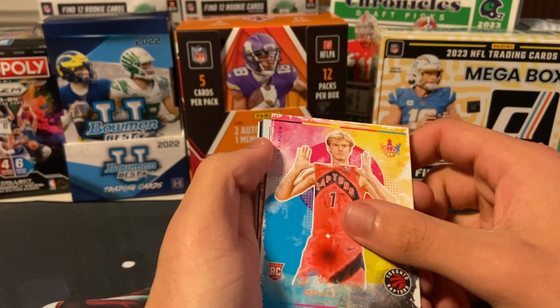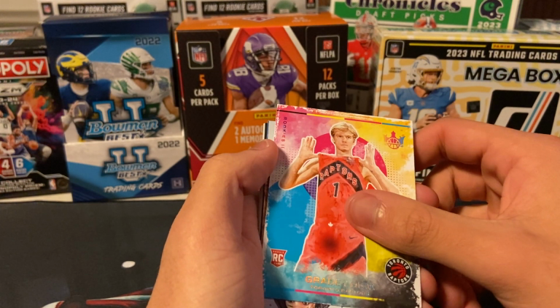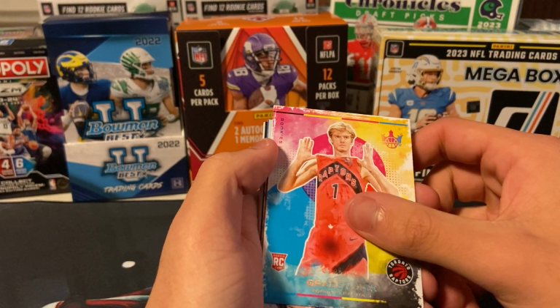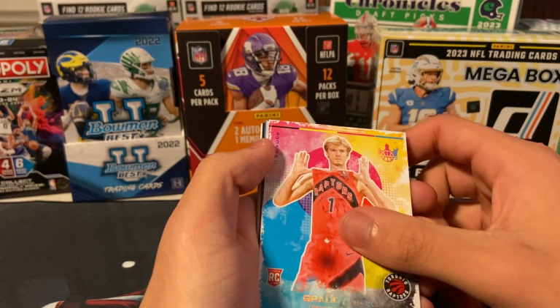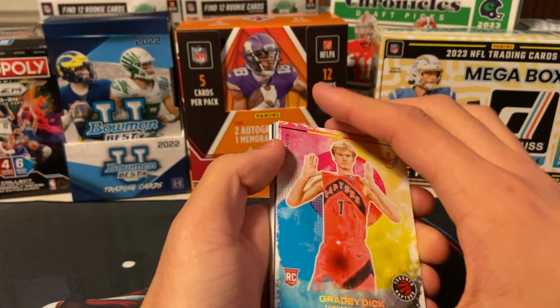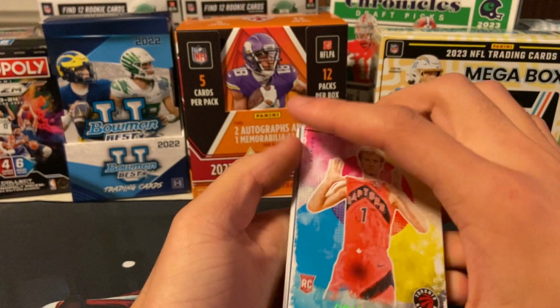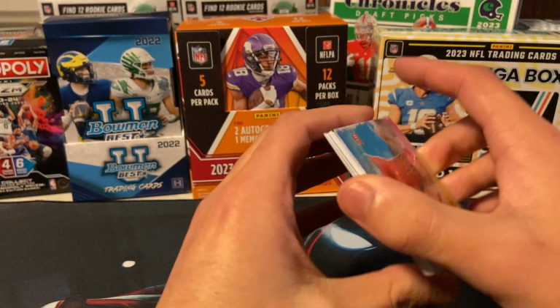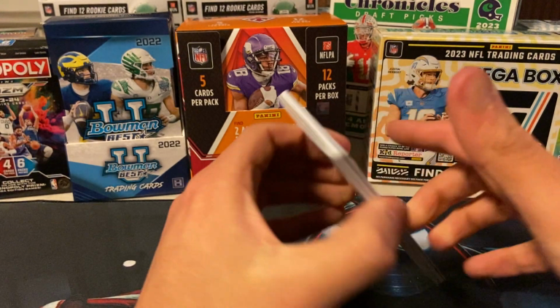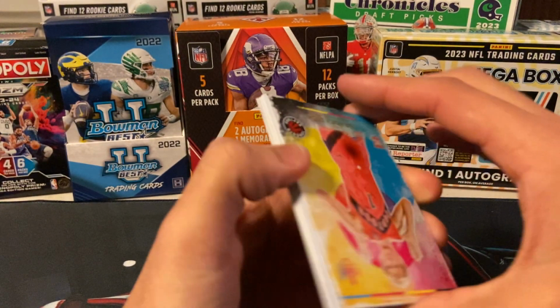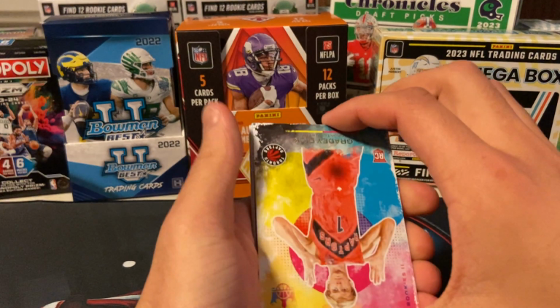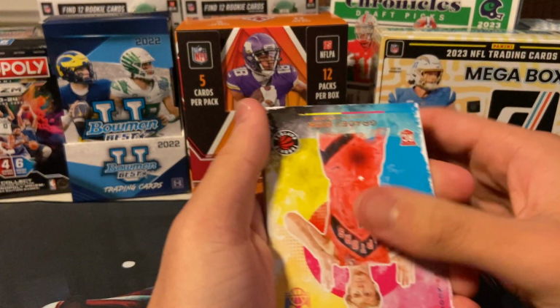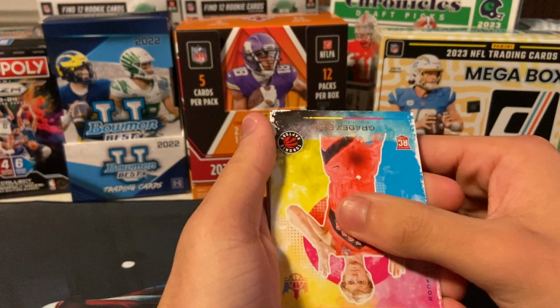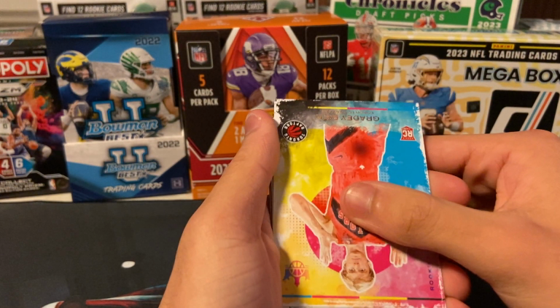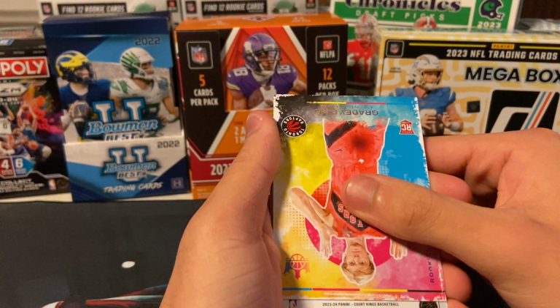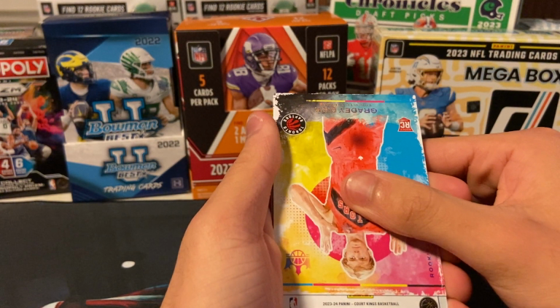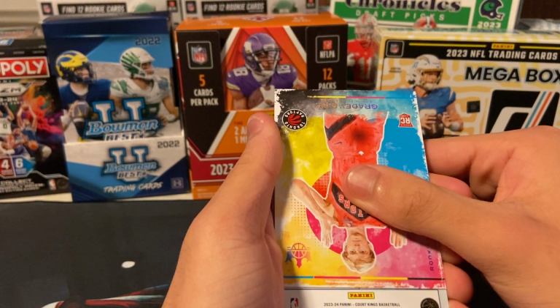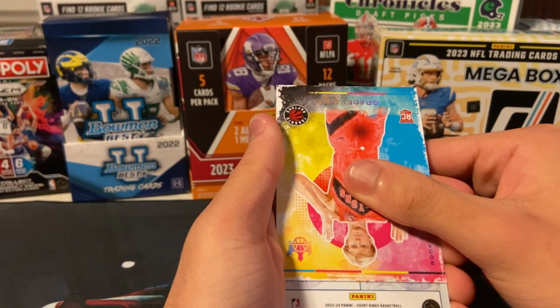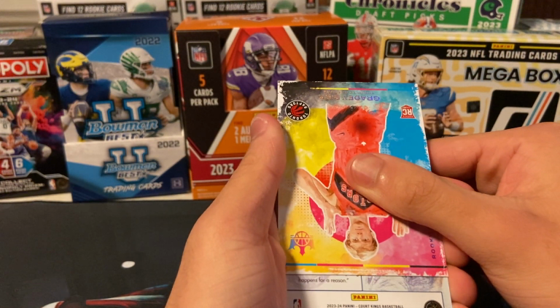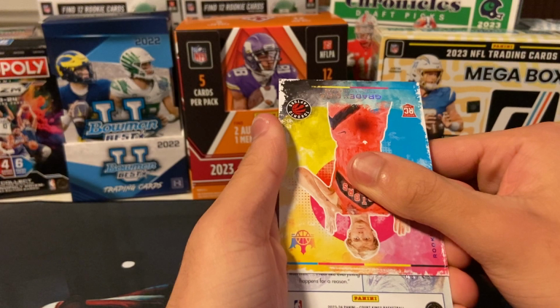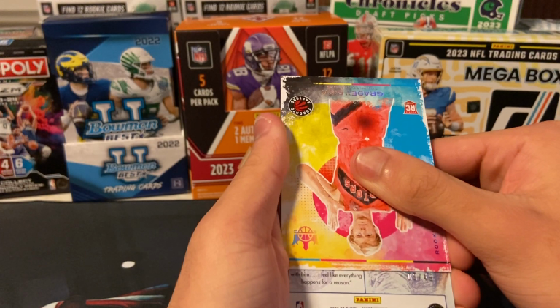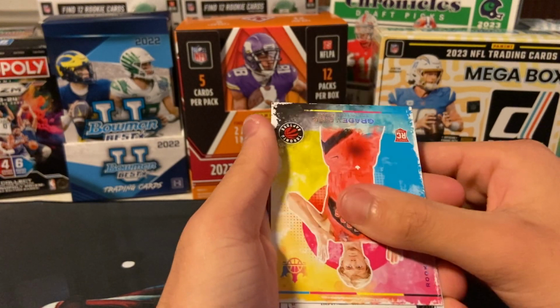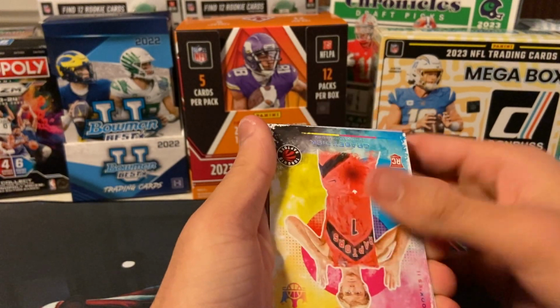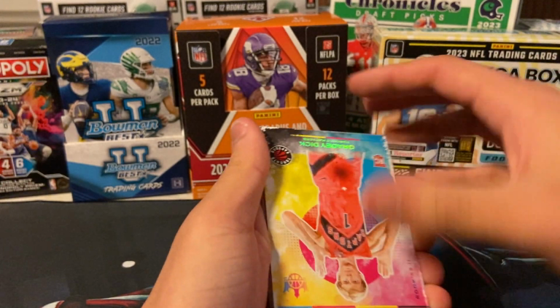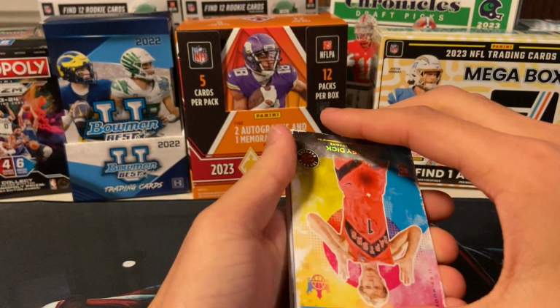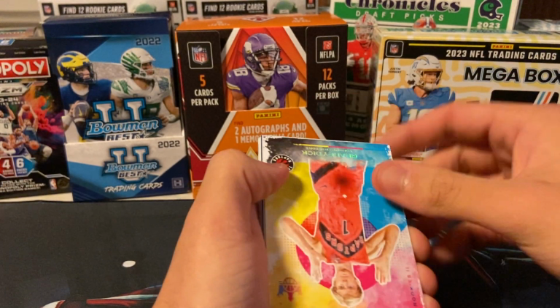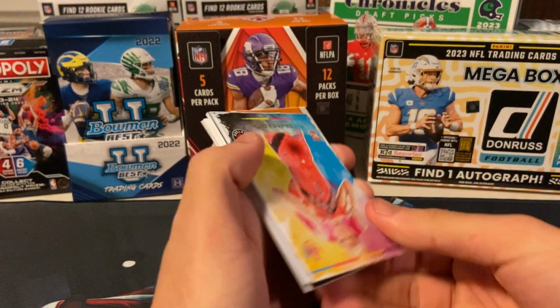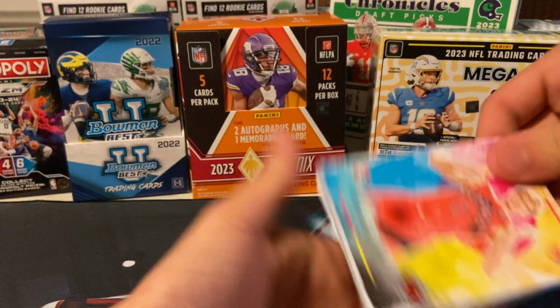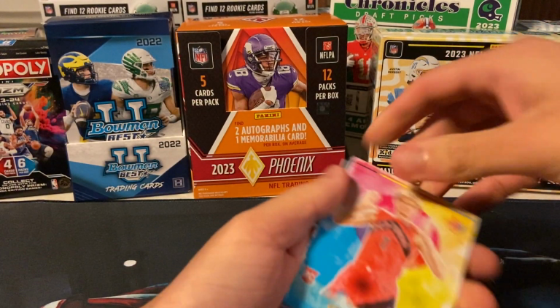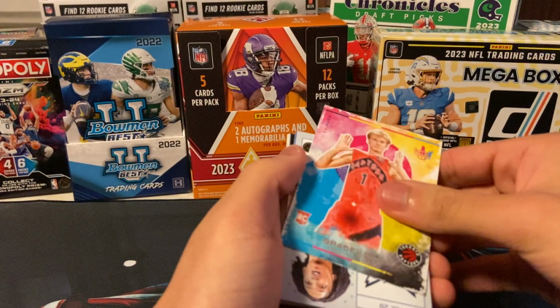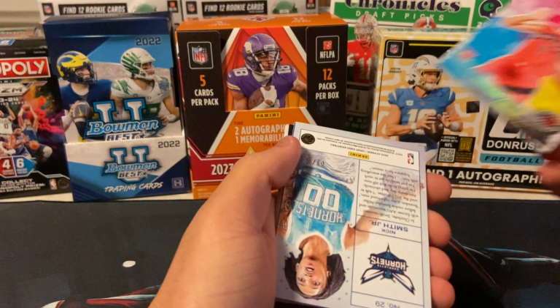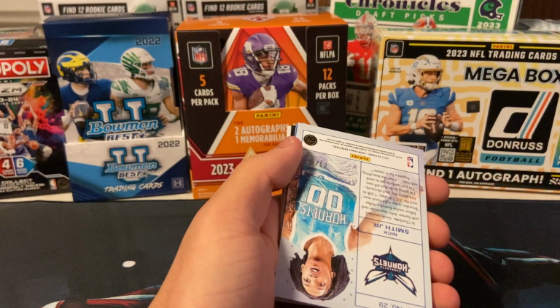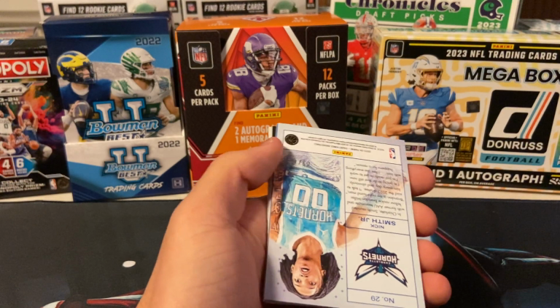This next card should be our numbered card. This card is backwards, hold on. Oh no, it is our numbered card. I'm silly. We're just gonna... Nick Smith Jr.